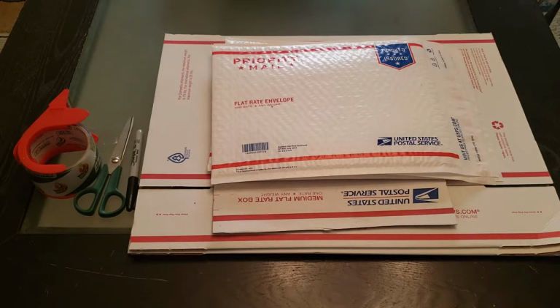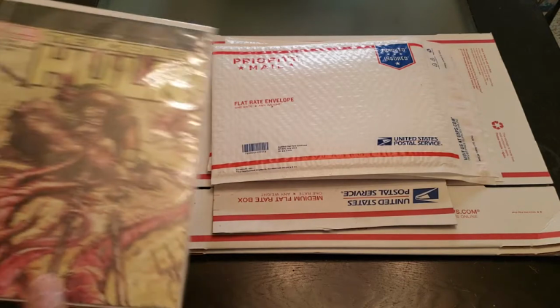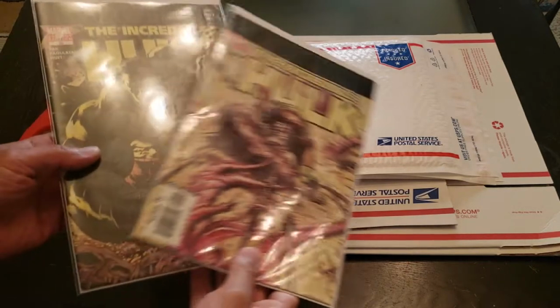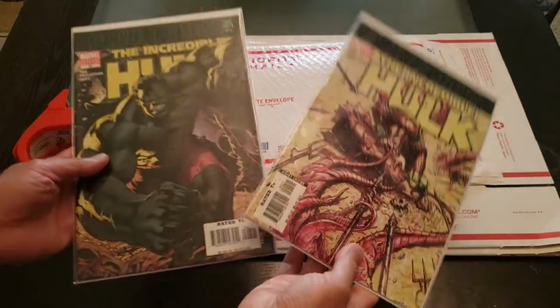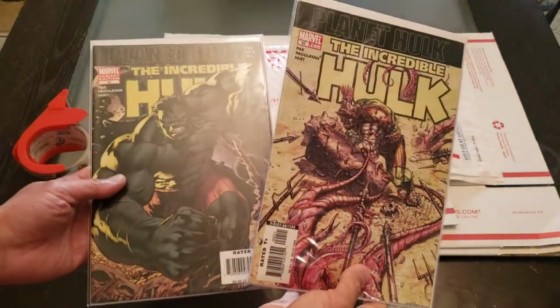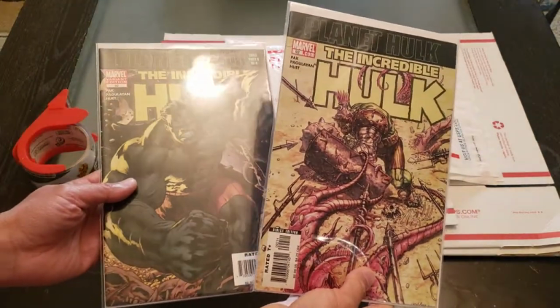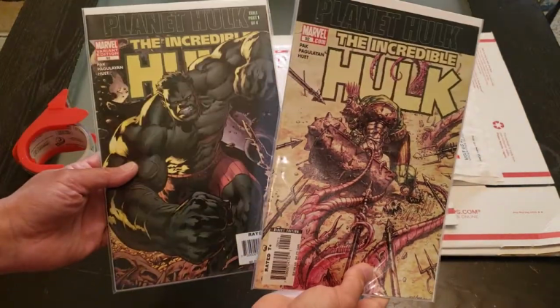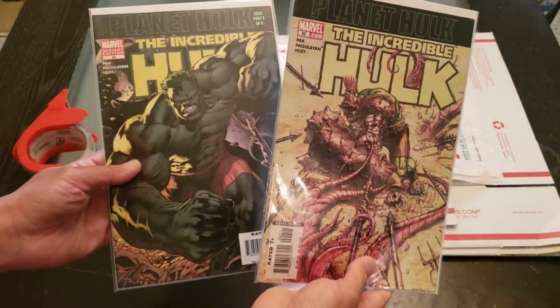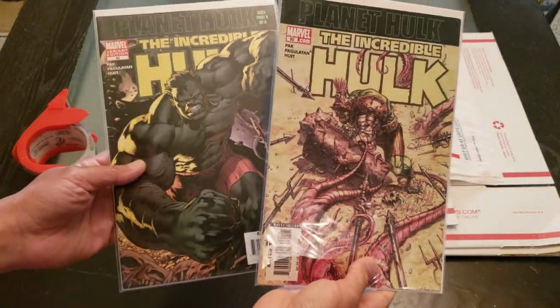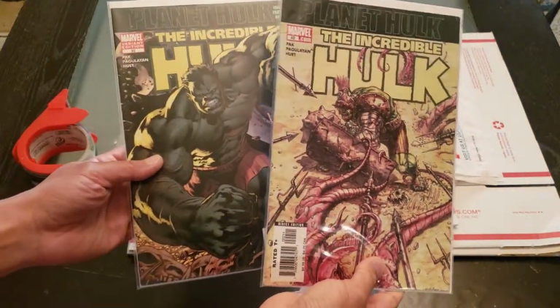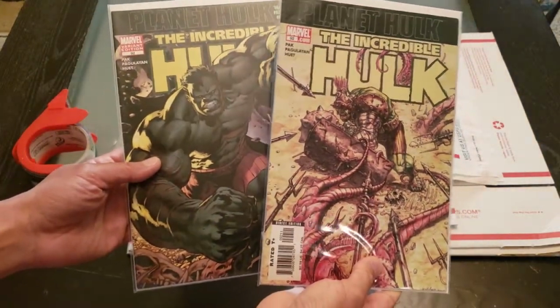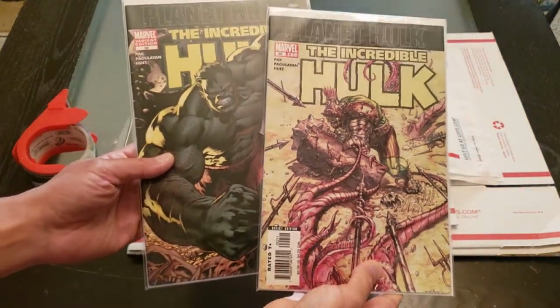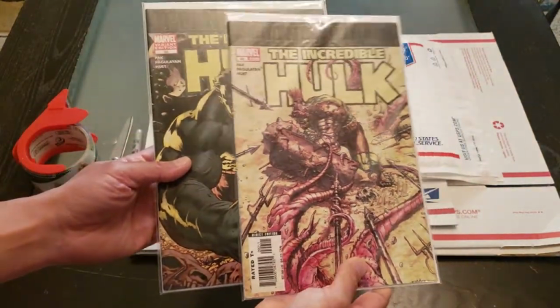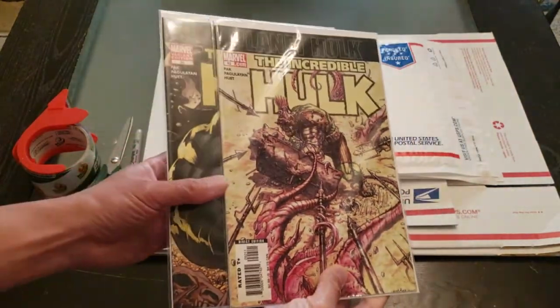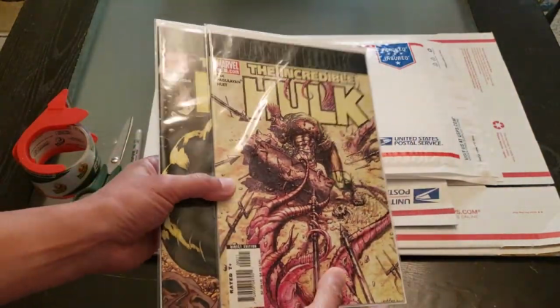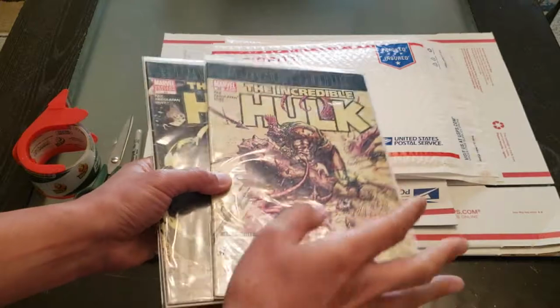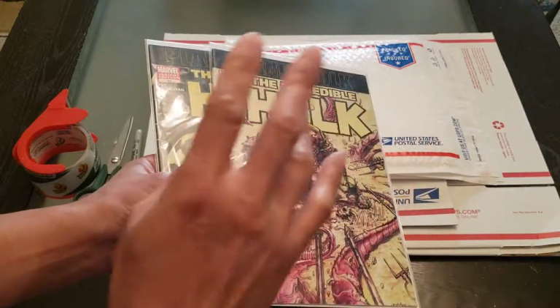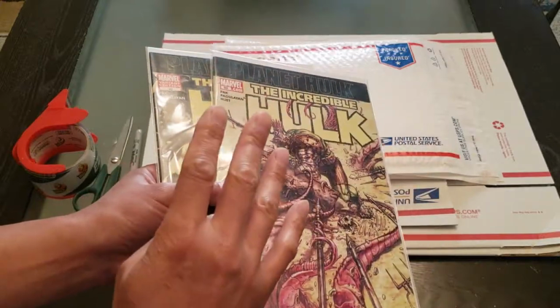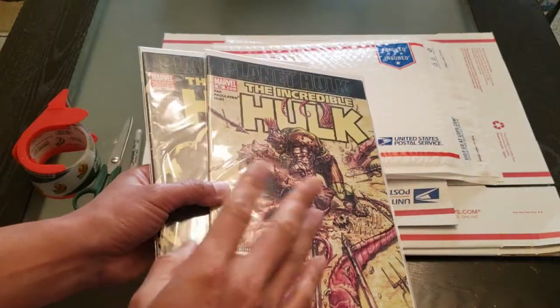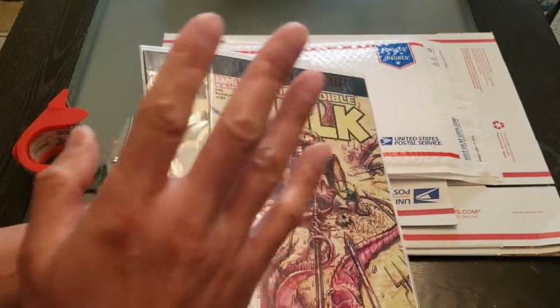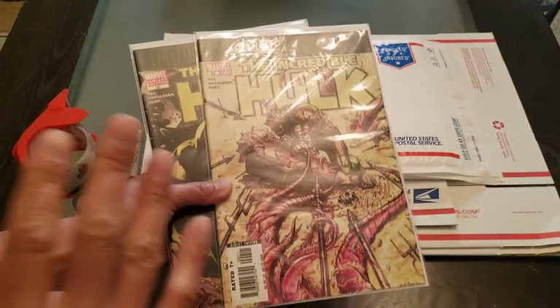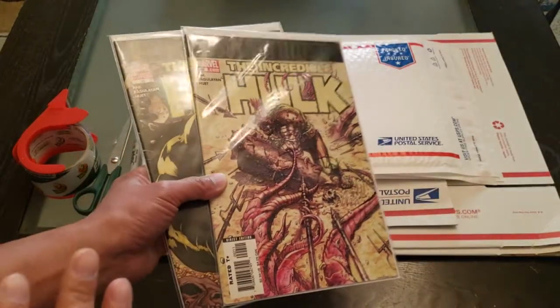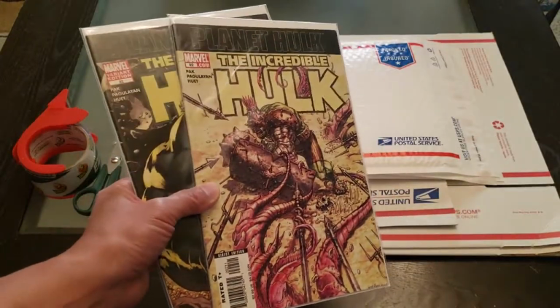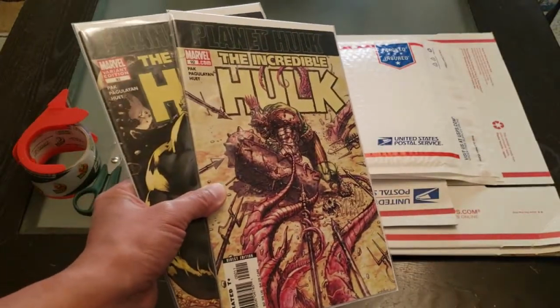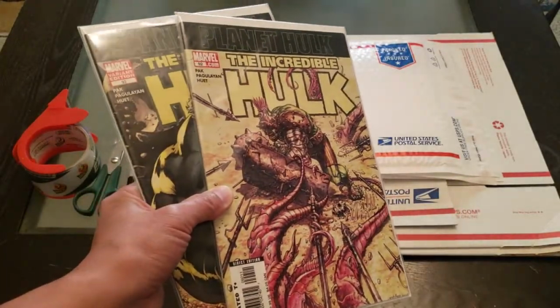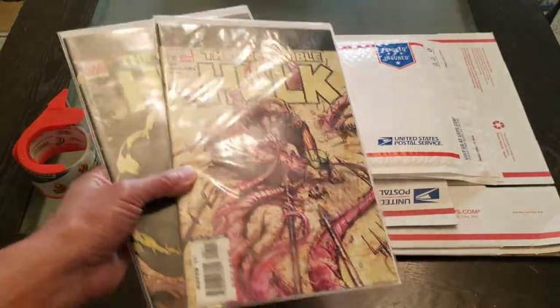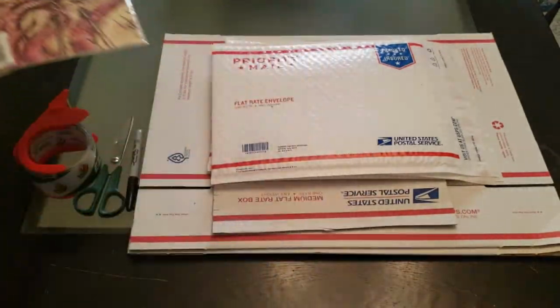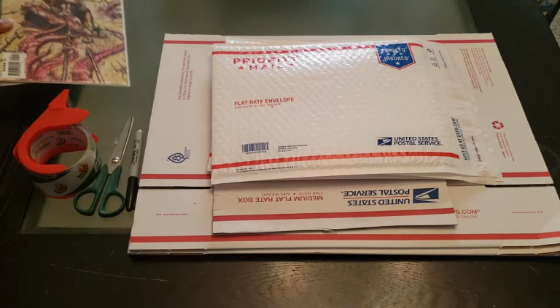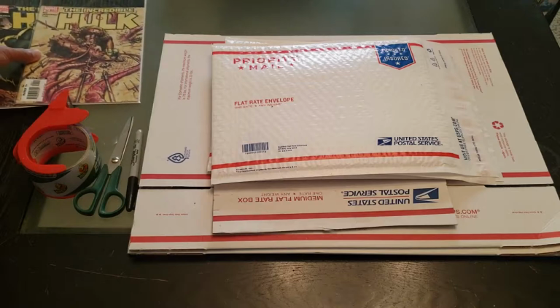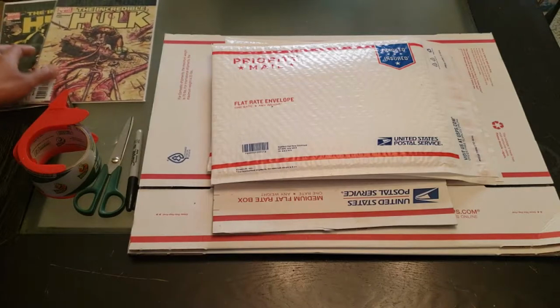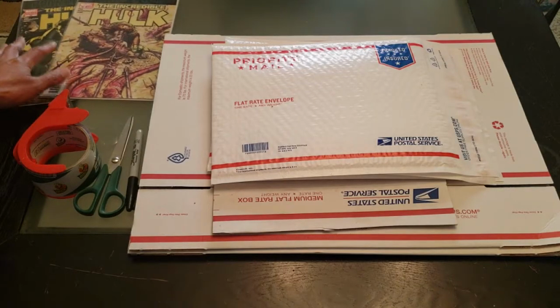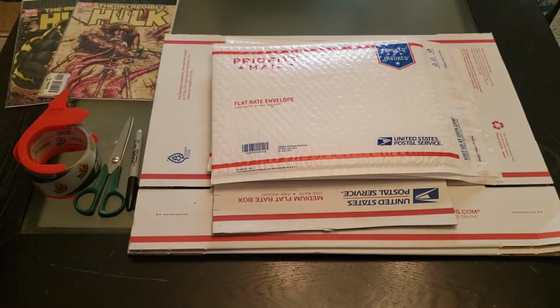As you can see right here, I made the sale on these two awesome Incredible Hulk Planet Hulk comic books, and of course being only two comic books, I need to protect them properly so I don't get any complaints. I don't want to deal with any refunds. Nobody wants to deal with that.